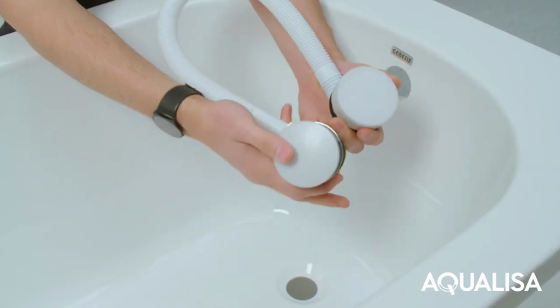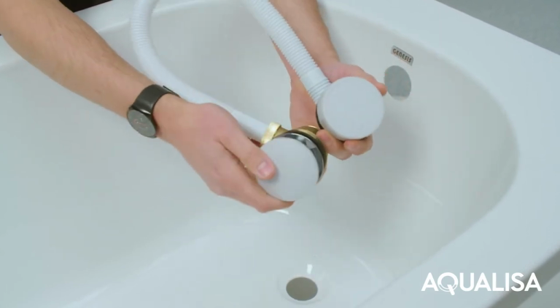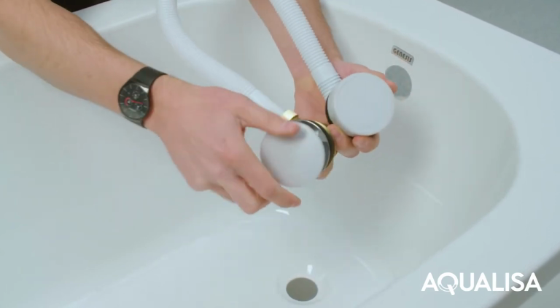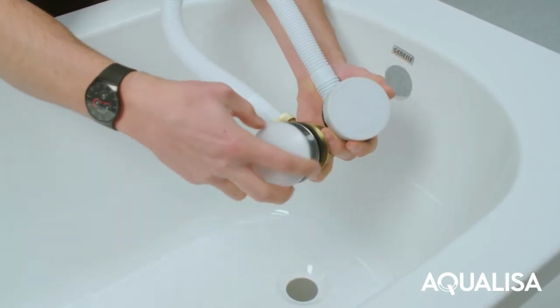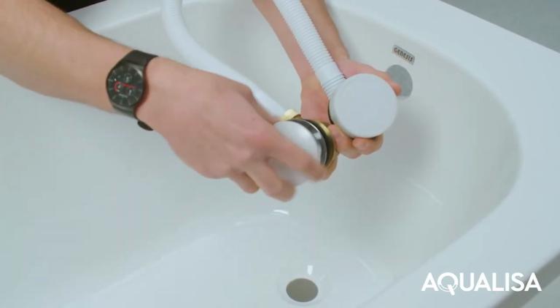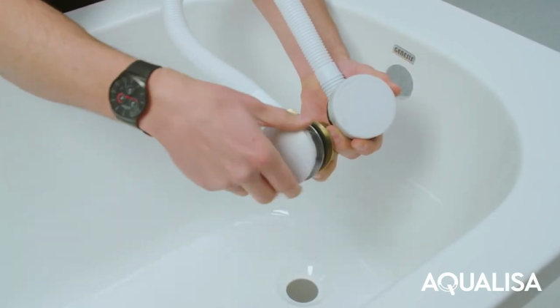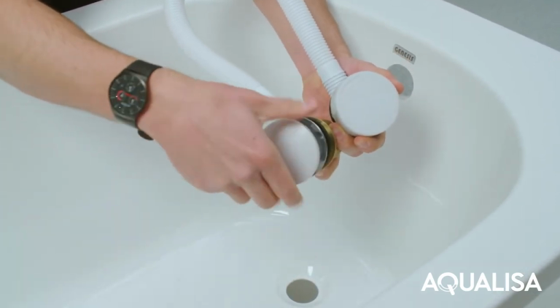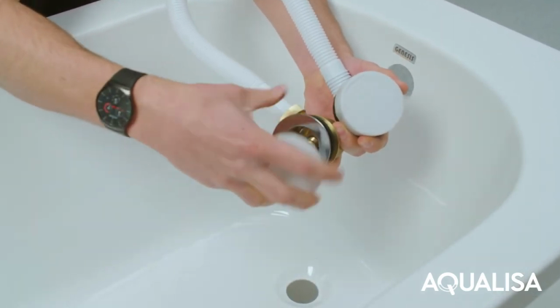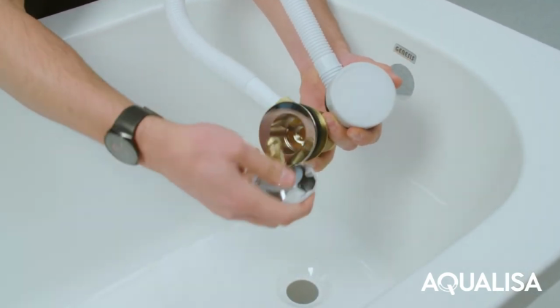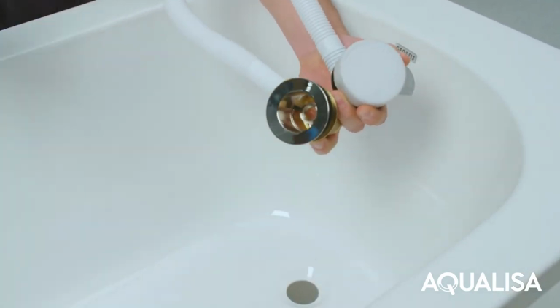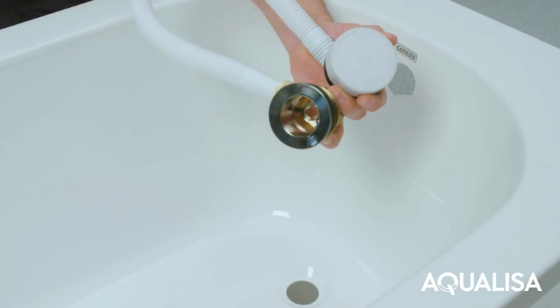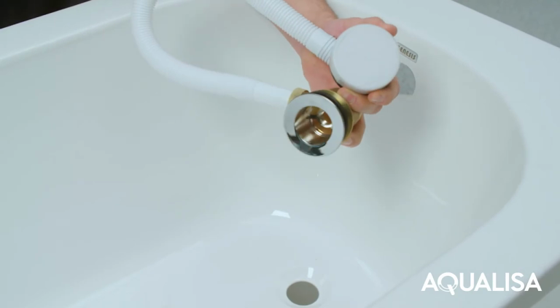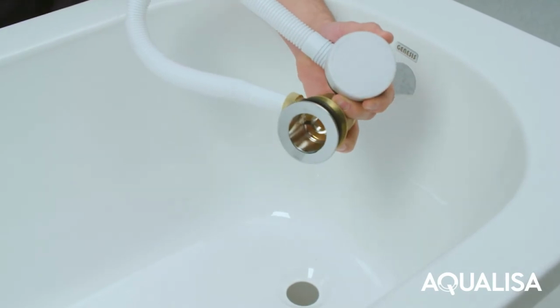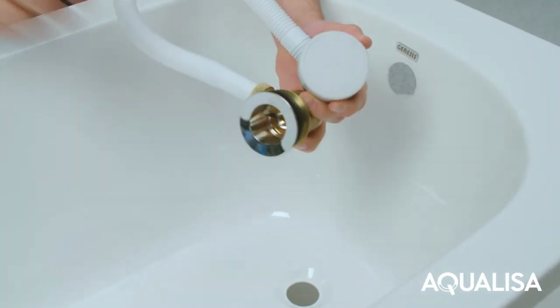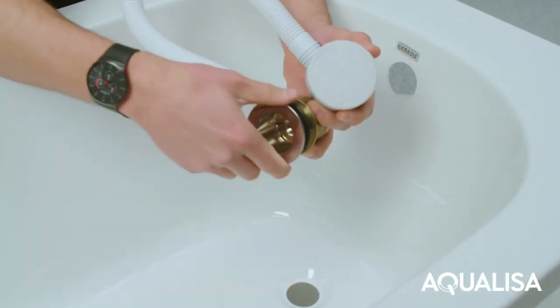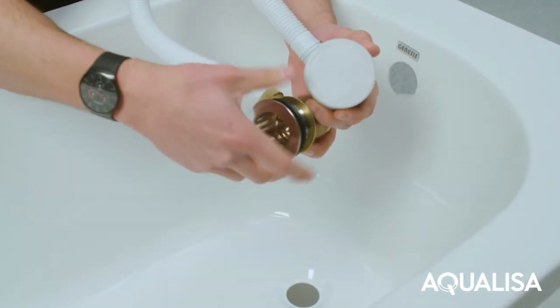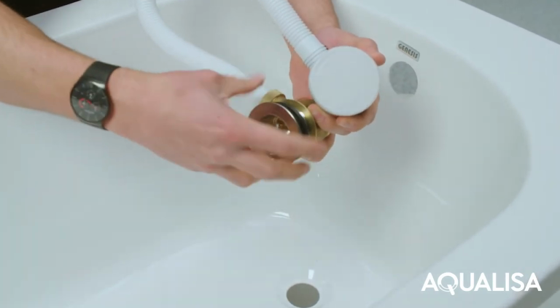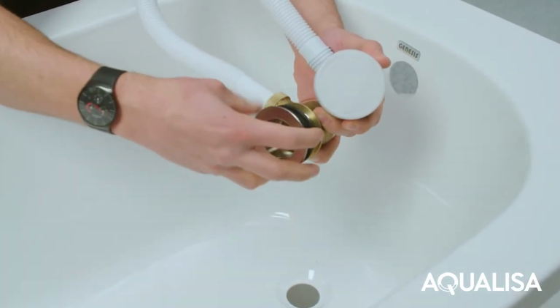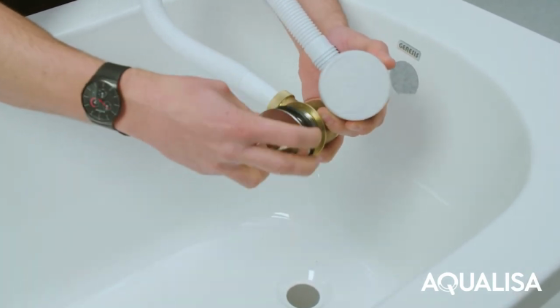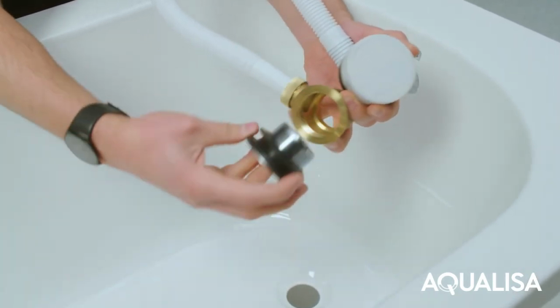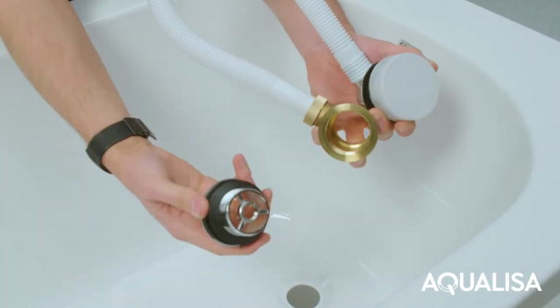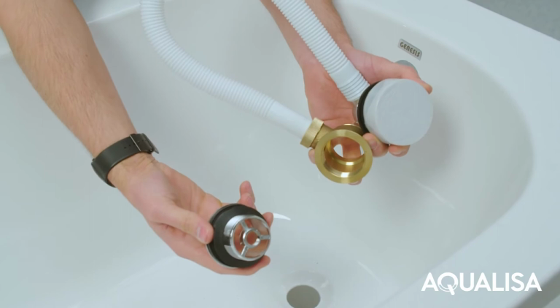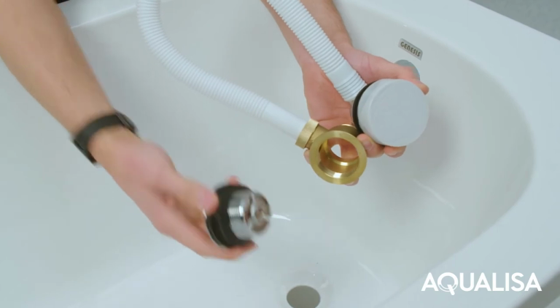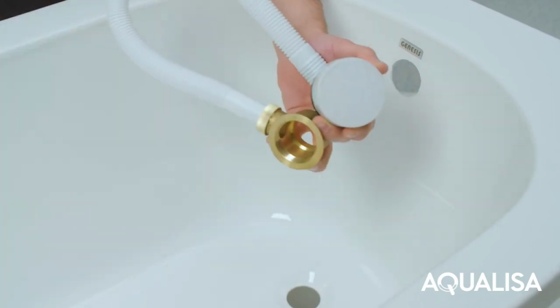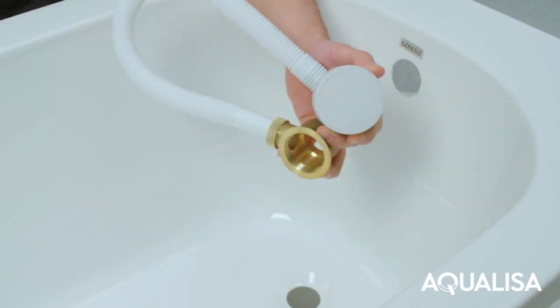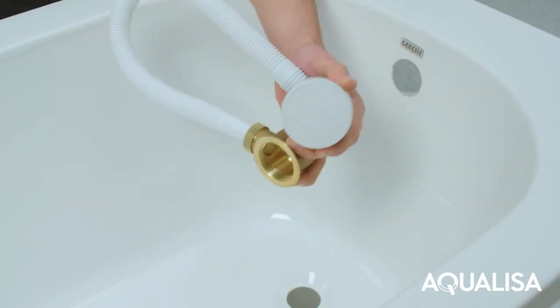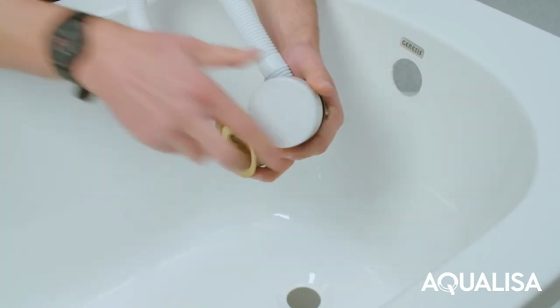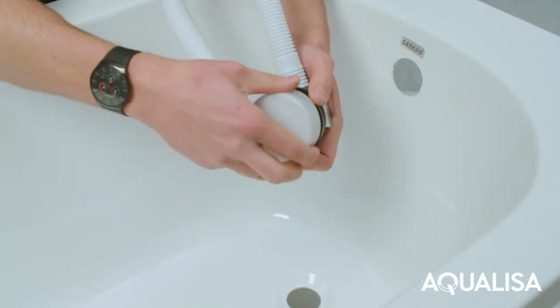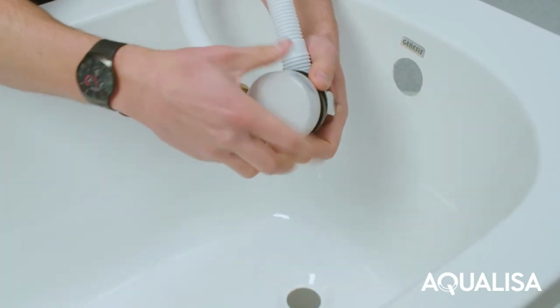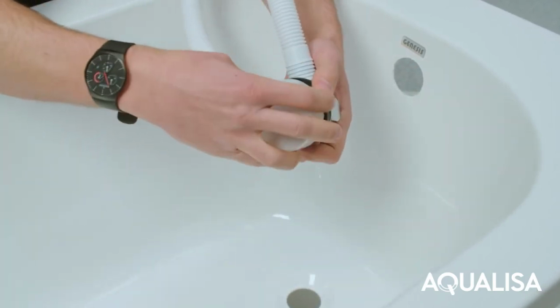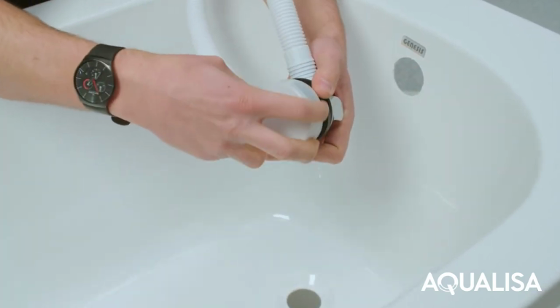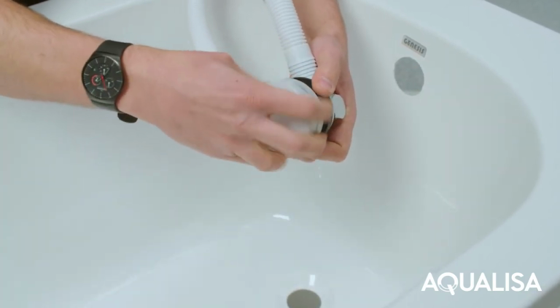Carefully unscrew and remove the bath waste clicker assembly from the waste body and set aside. Unscrew and remove the overflow filler outlet from the body assembly and set aside.